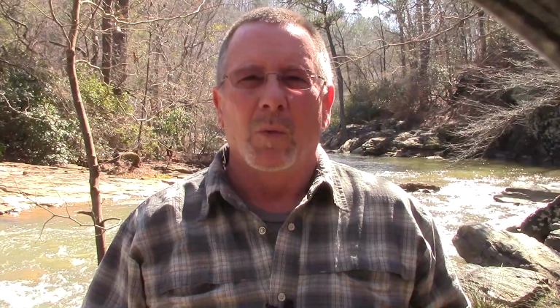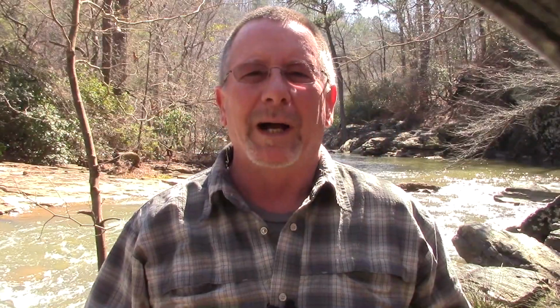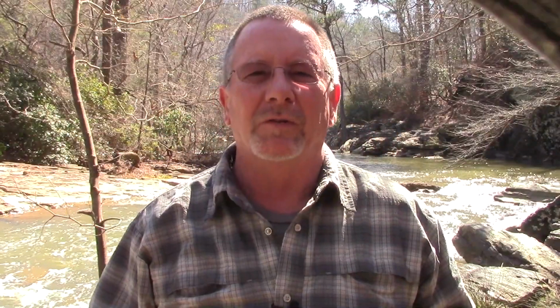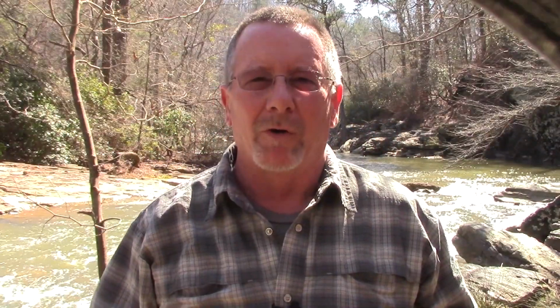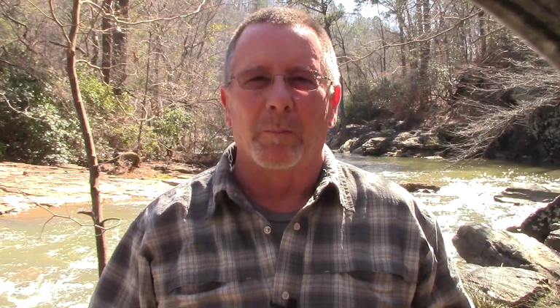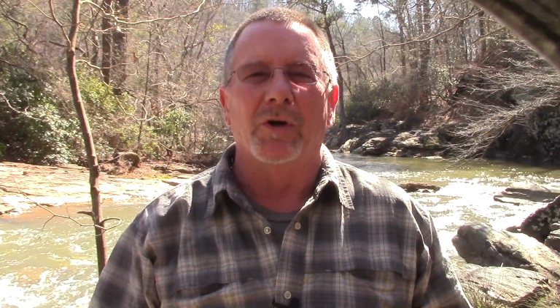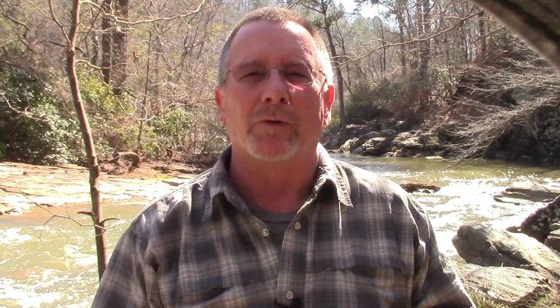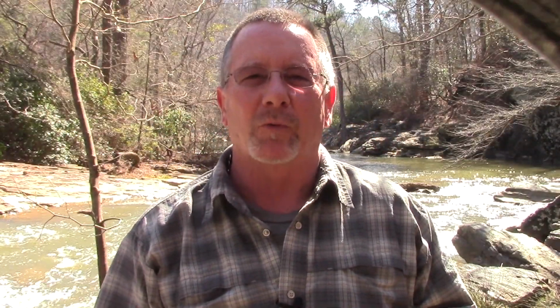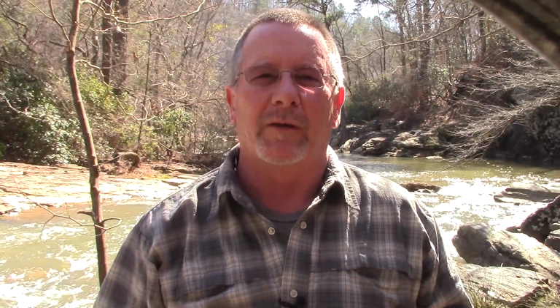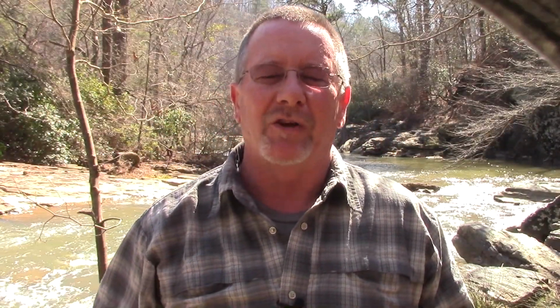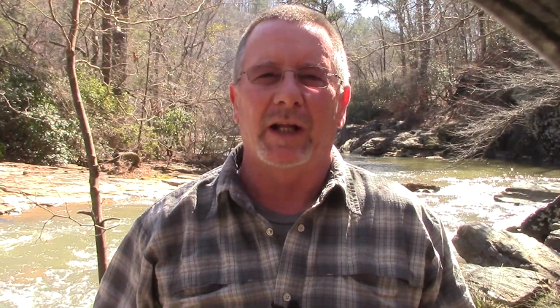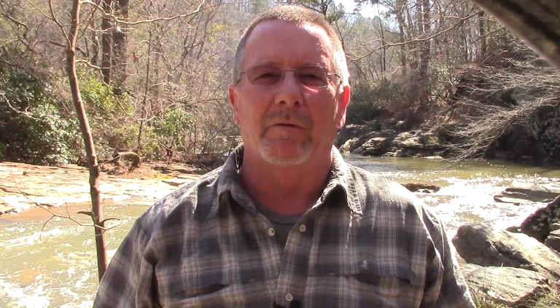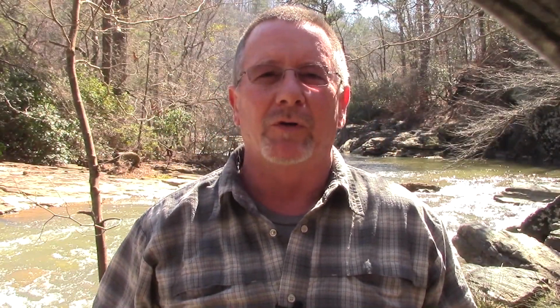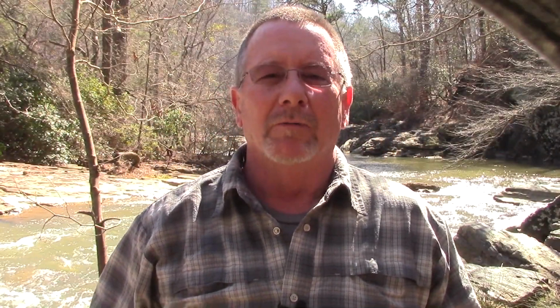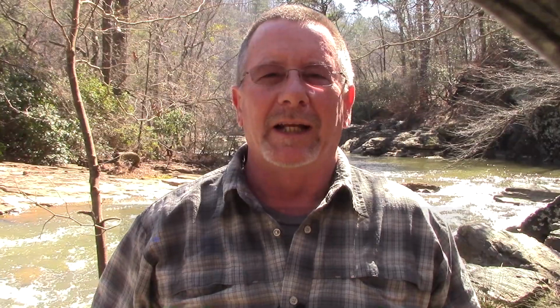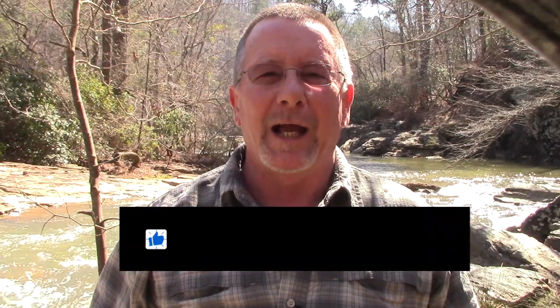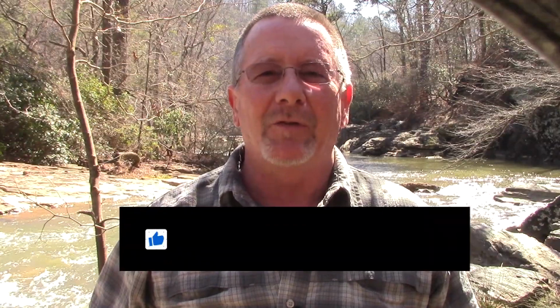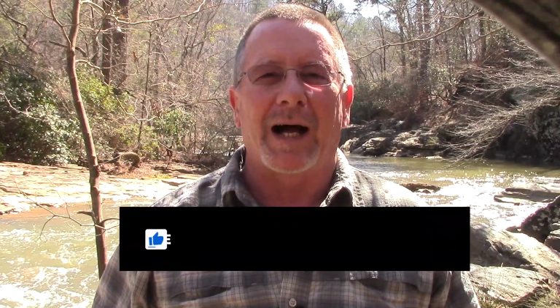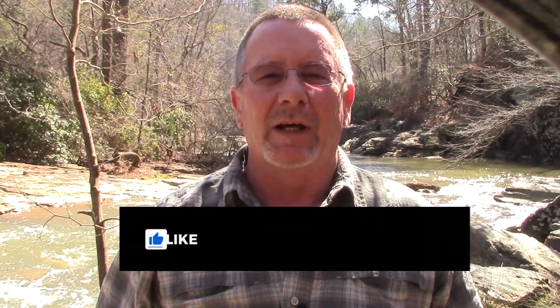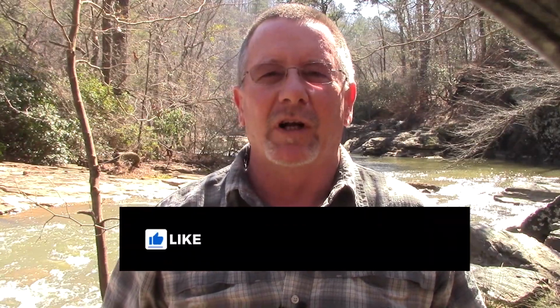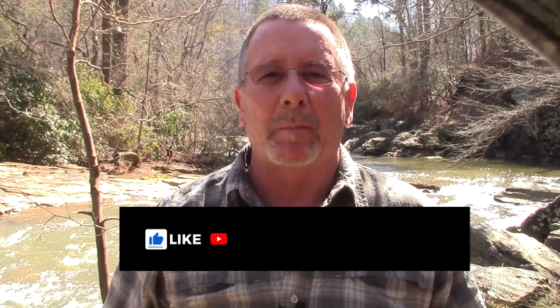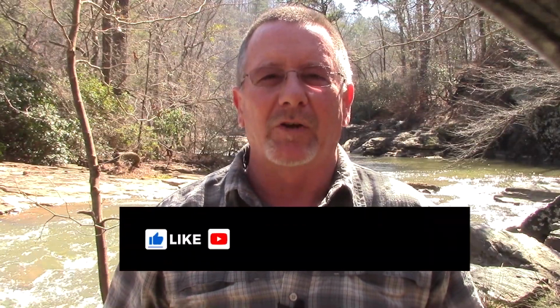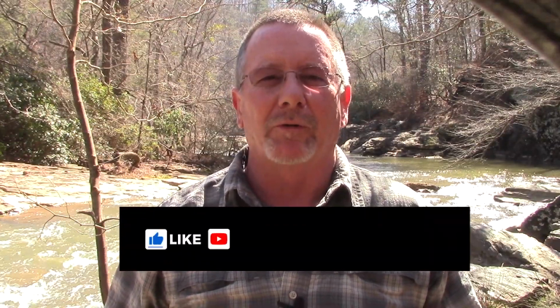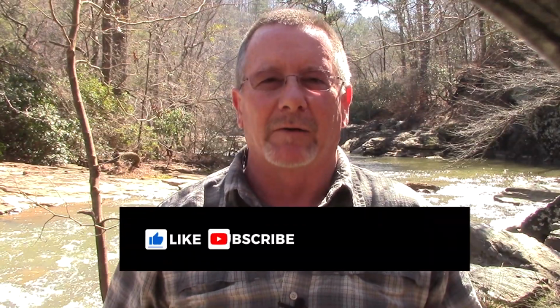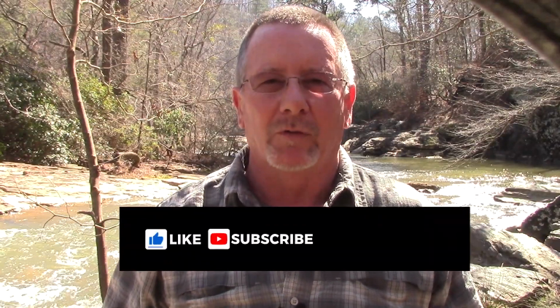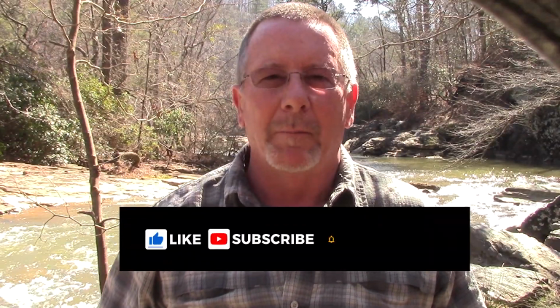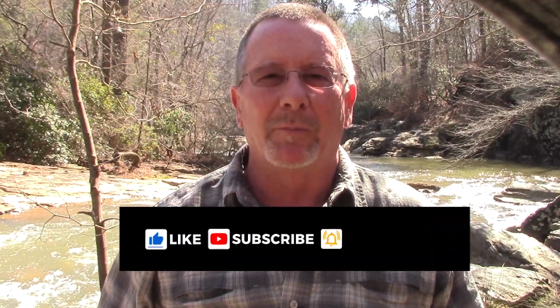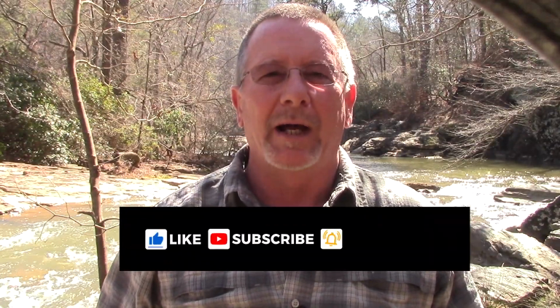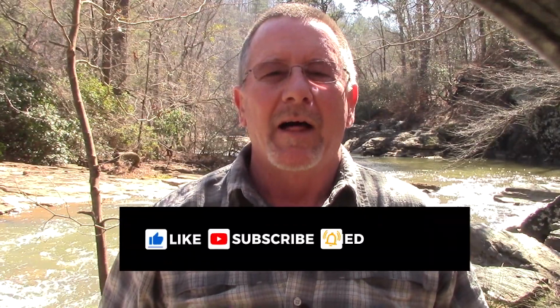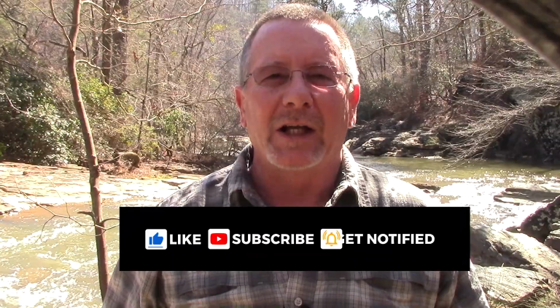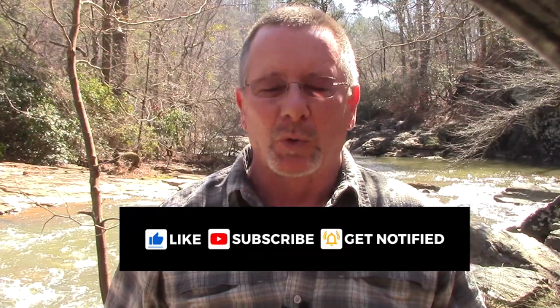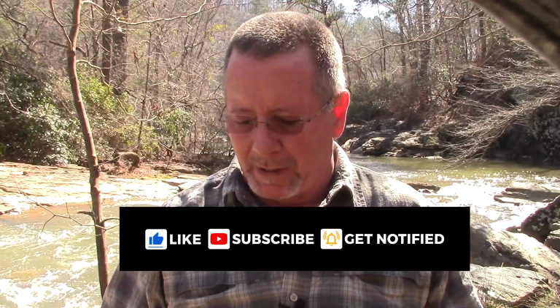Welcome back to Survival on Purpose, your home for trustworthy information and gear reviews related to camping, survival, and general preparedness for regular folks. My name is Brian, thanks for joining me.